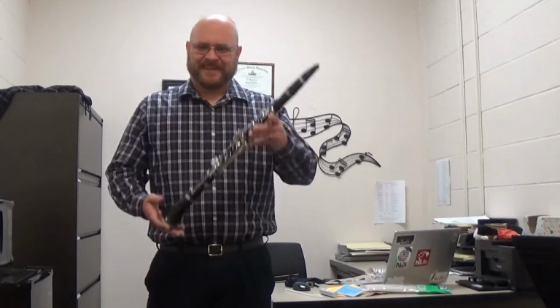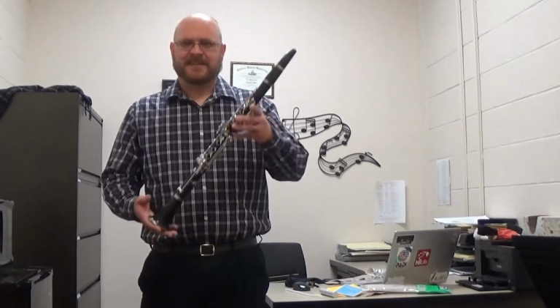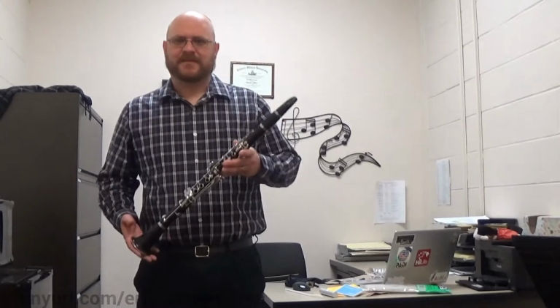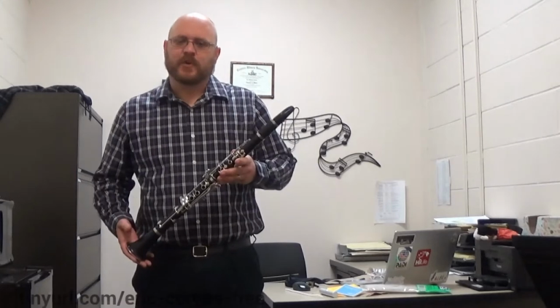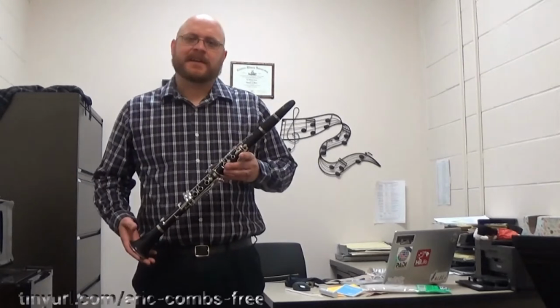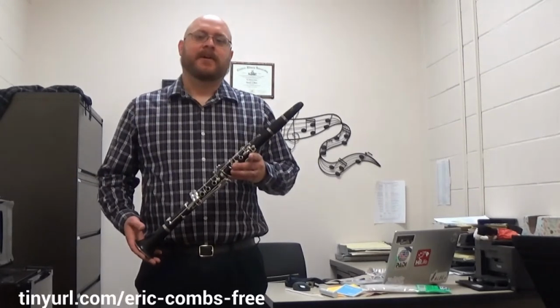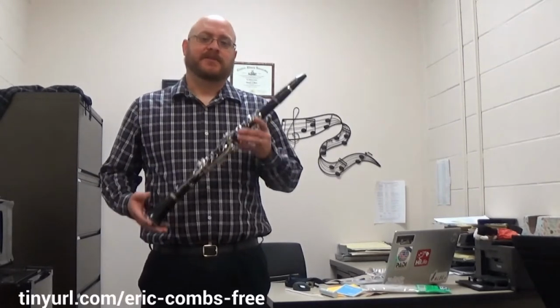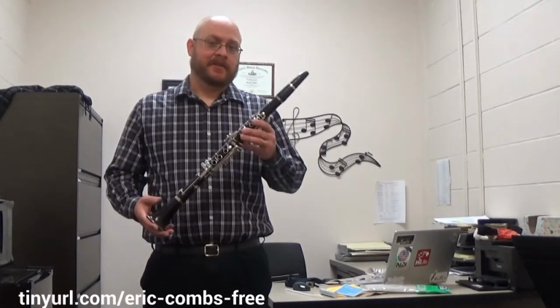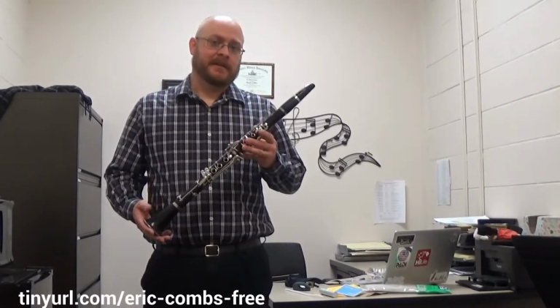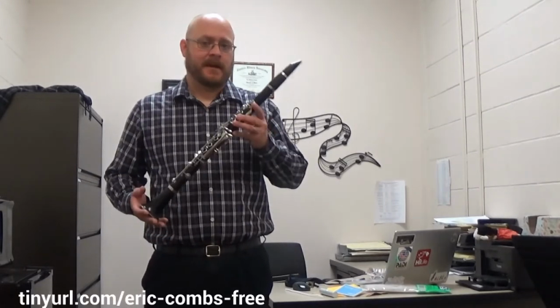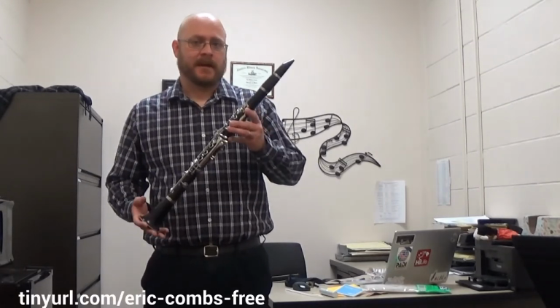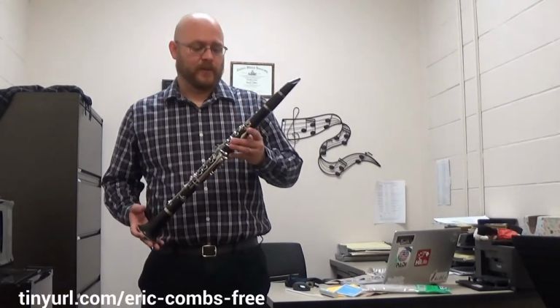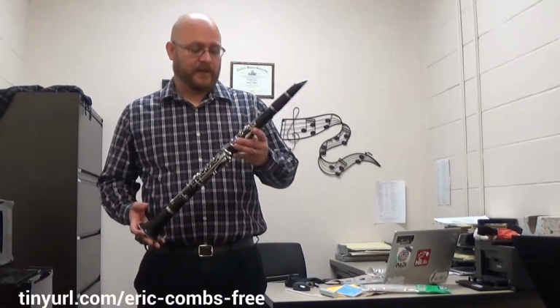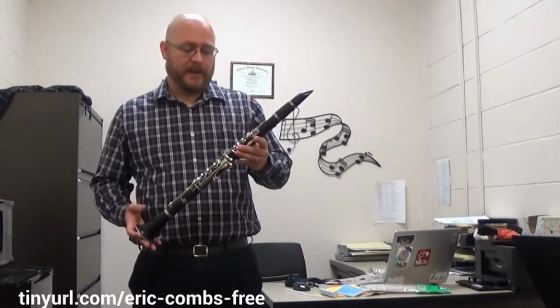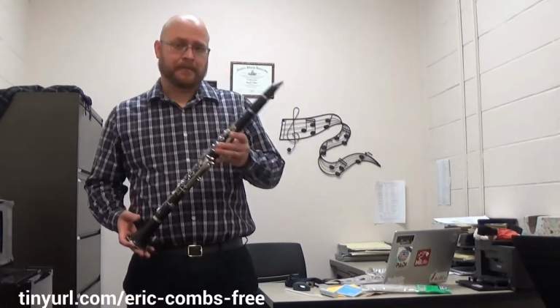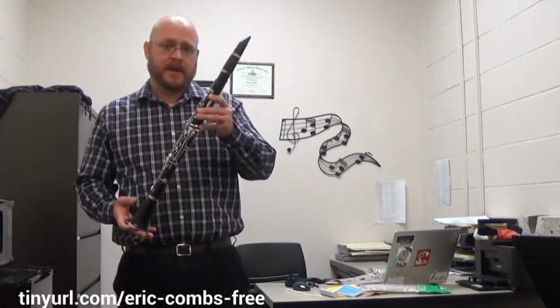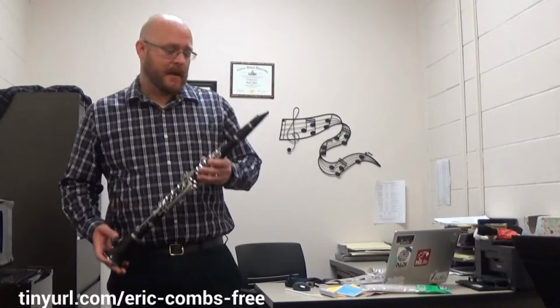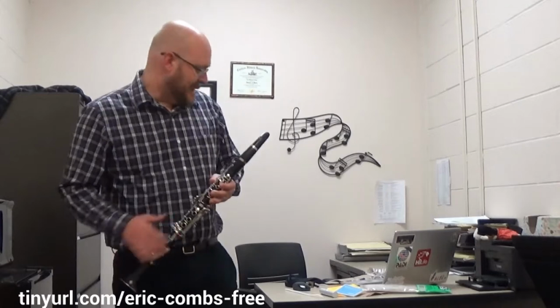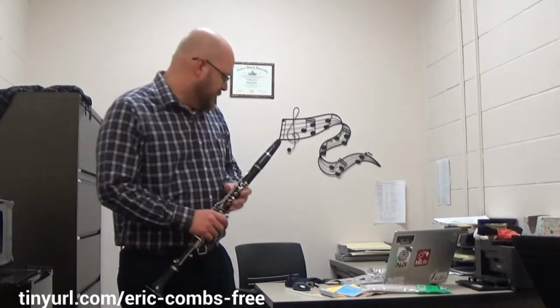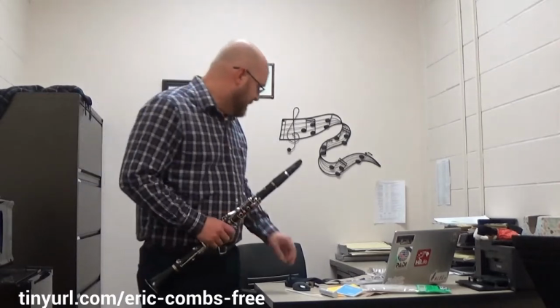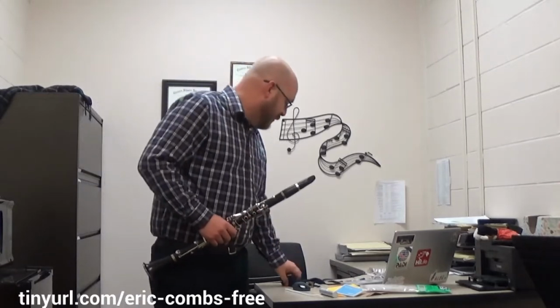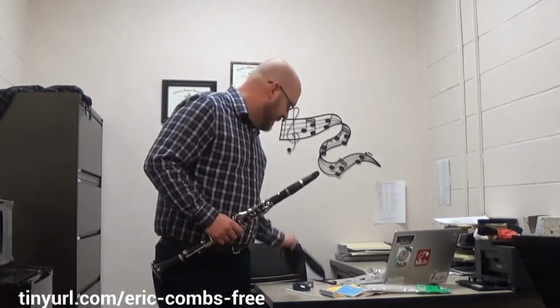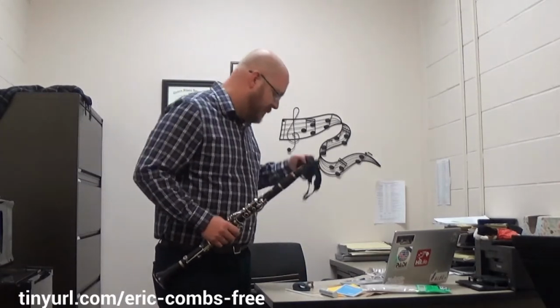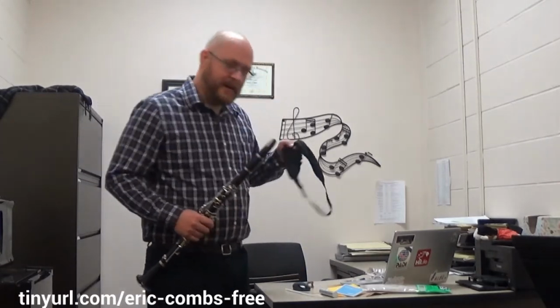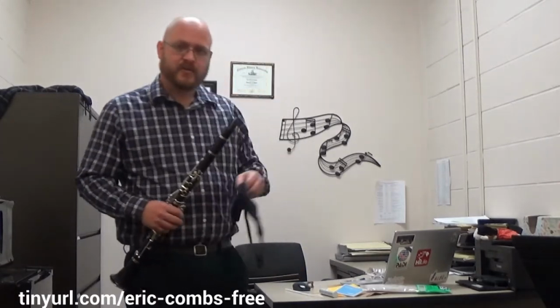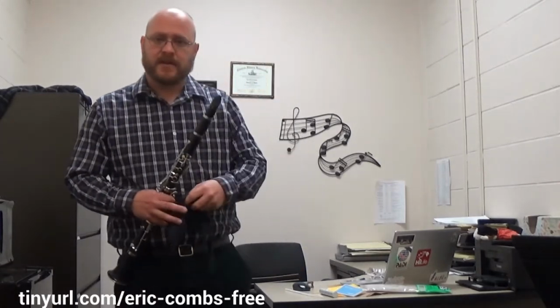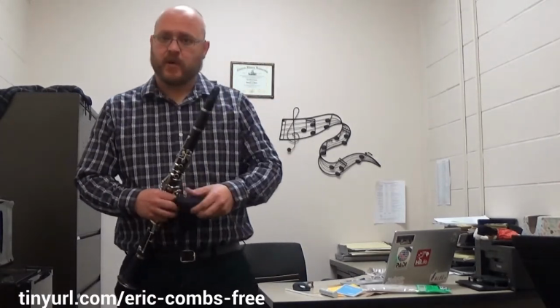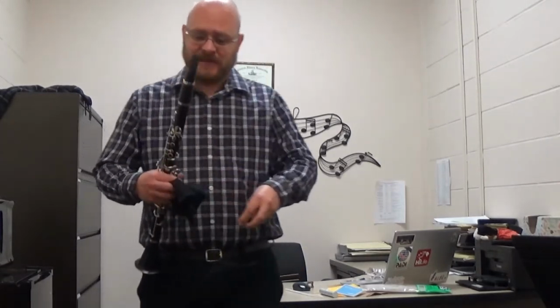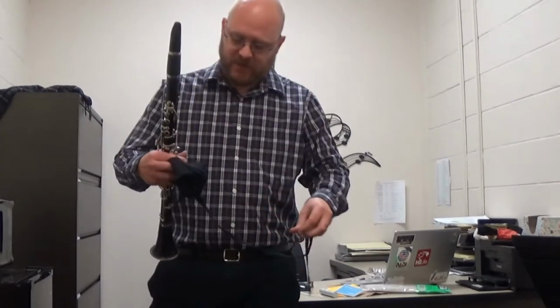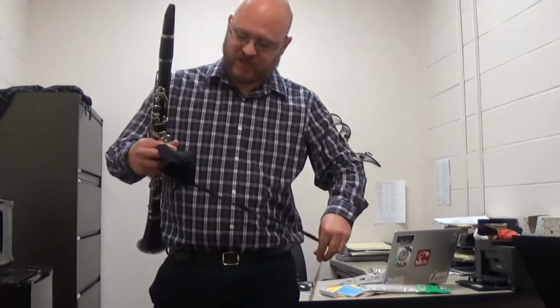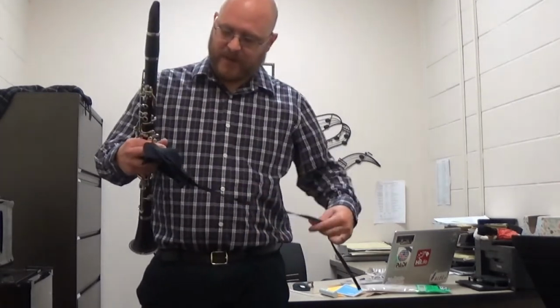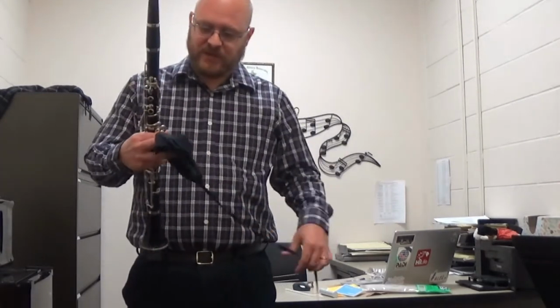In today's video we're talking about how to clean and care for the clarinet. Every time you get done playing the clarinet there's one thing you always need to do, and that's swab your instrument.